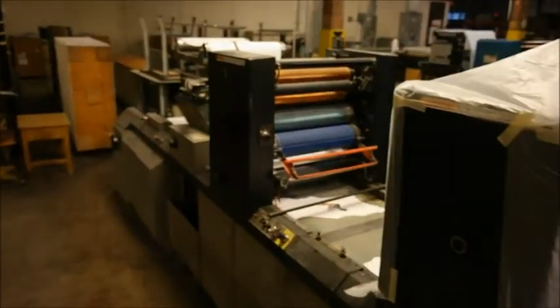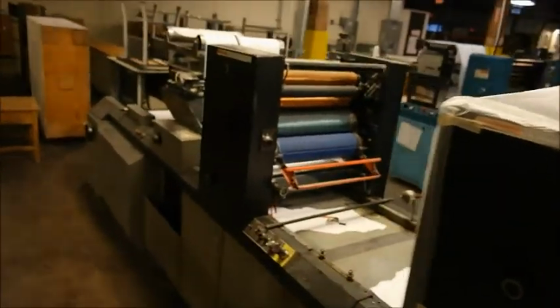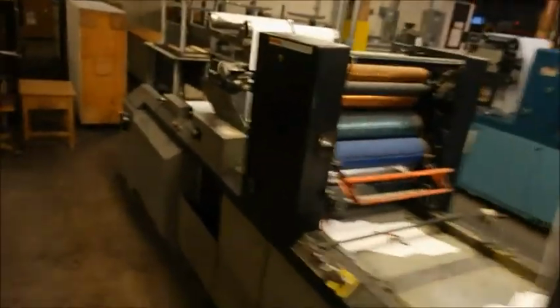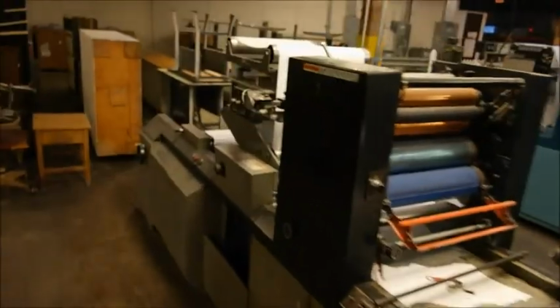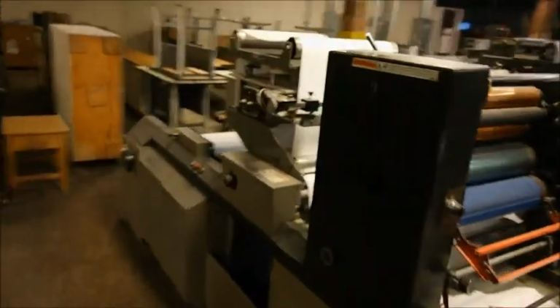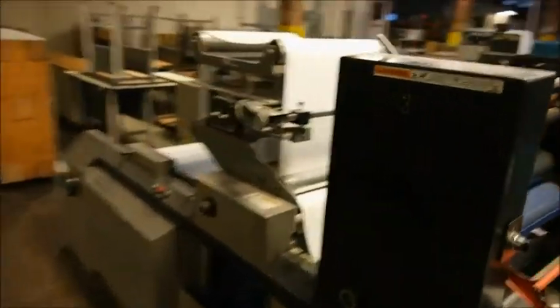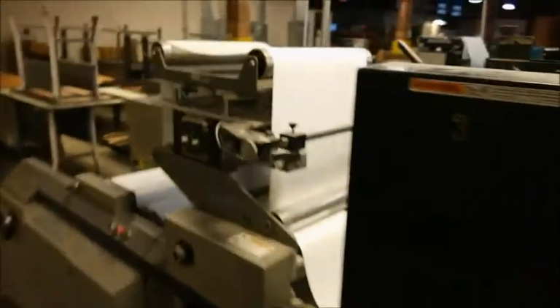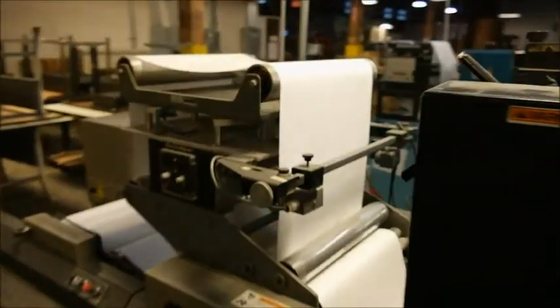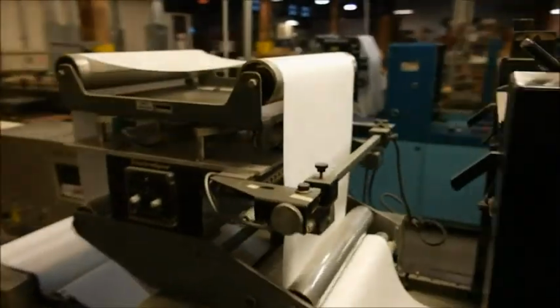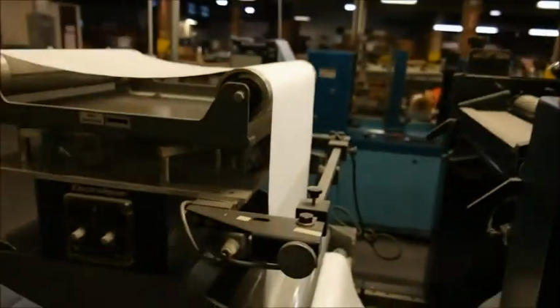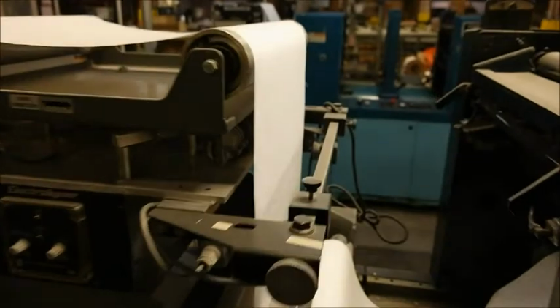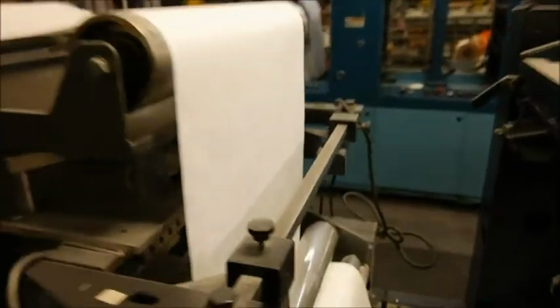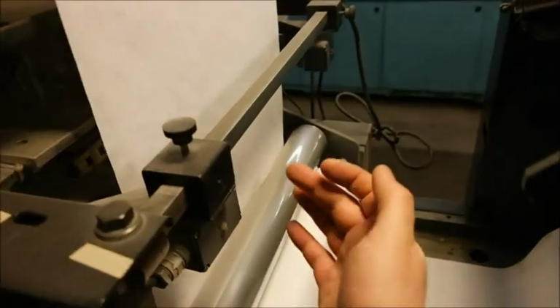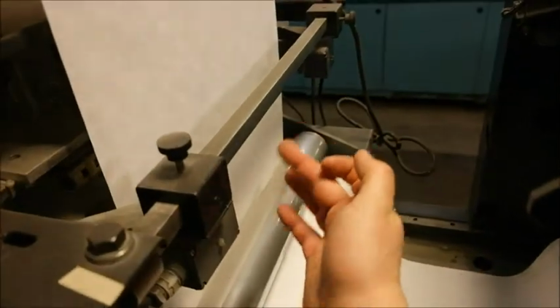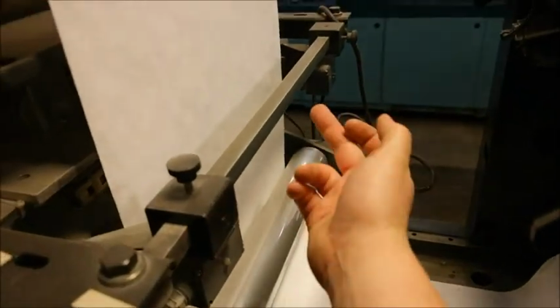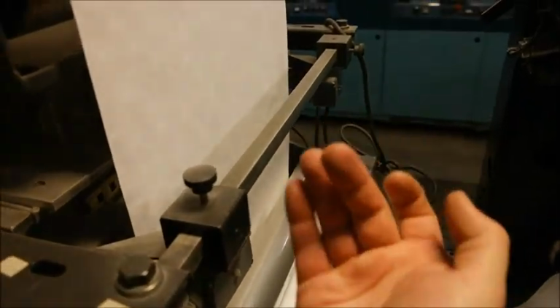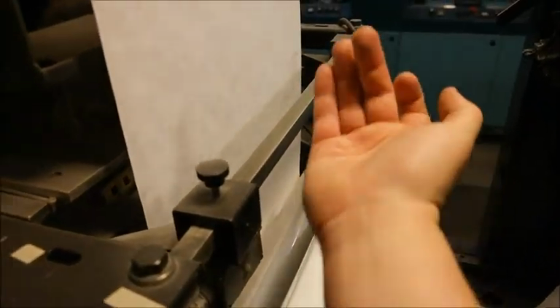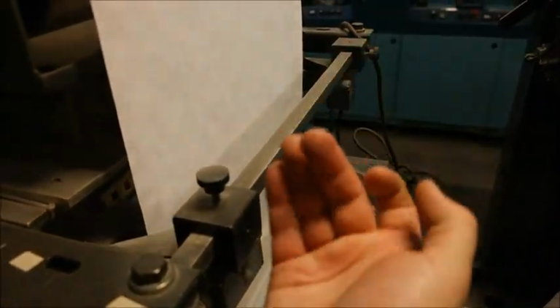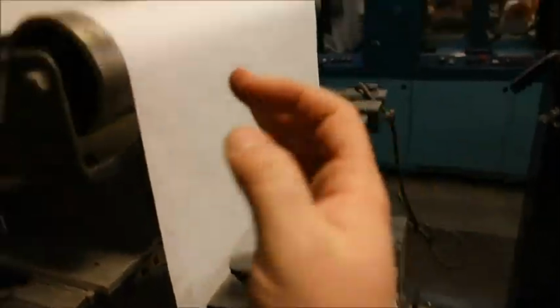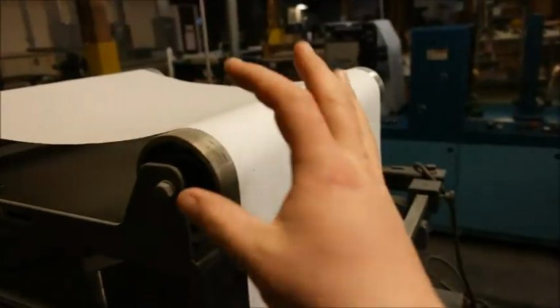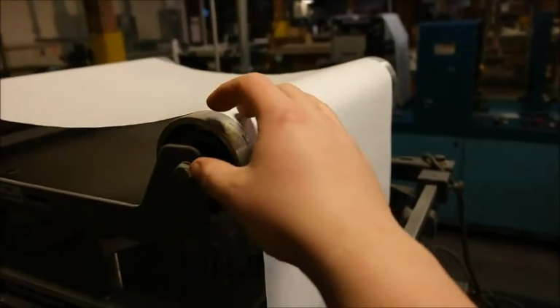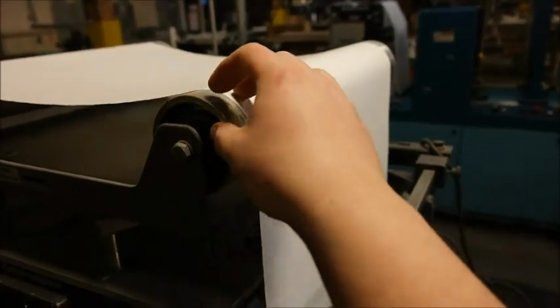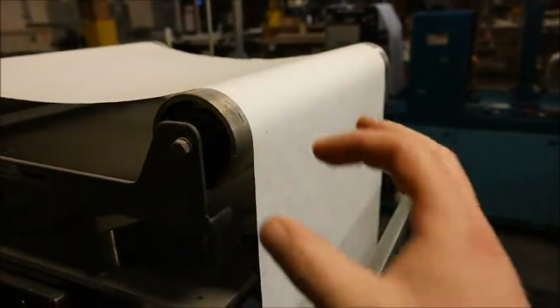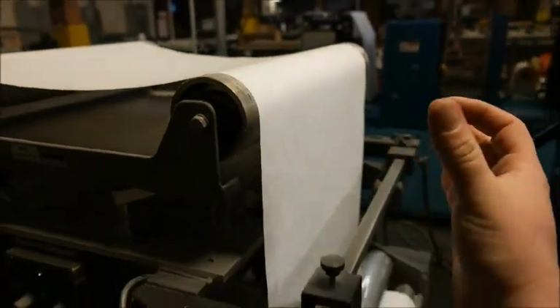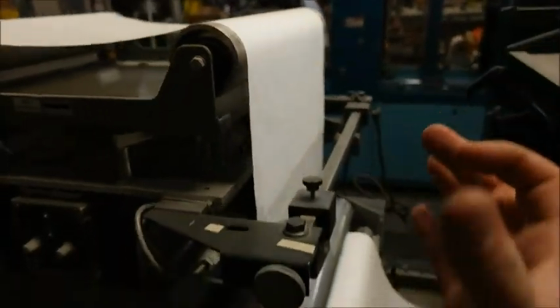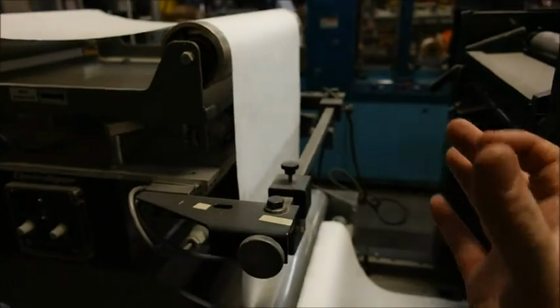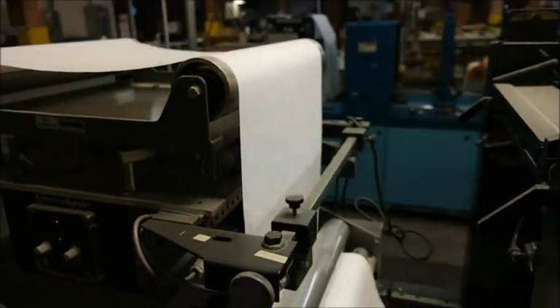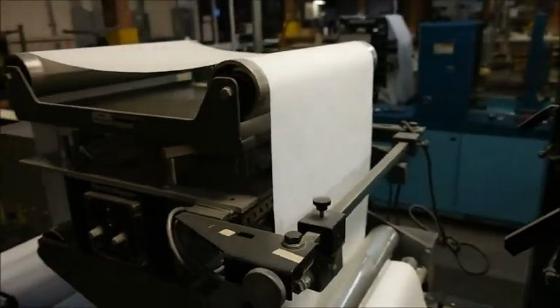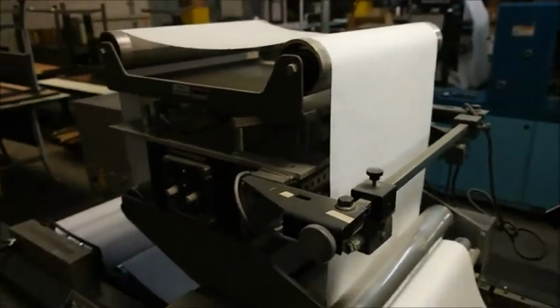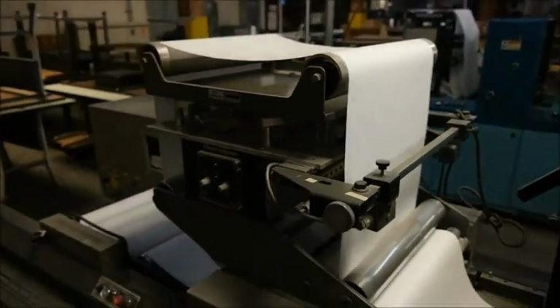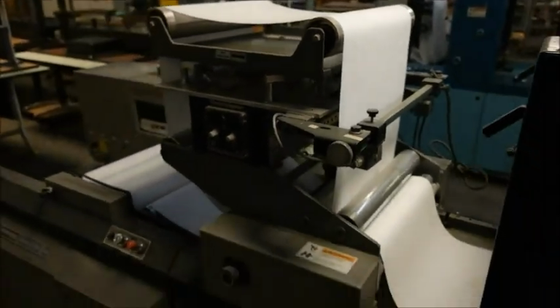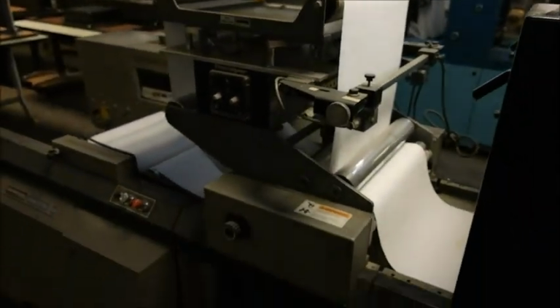It also has an electric alignment unit with two sensors — there and there — so it'll automatically tilt this roller and adjust the paper back into alignment if it goes out of alignment.